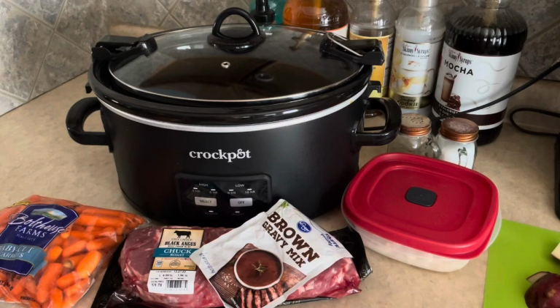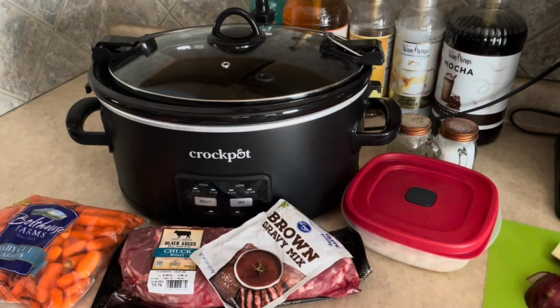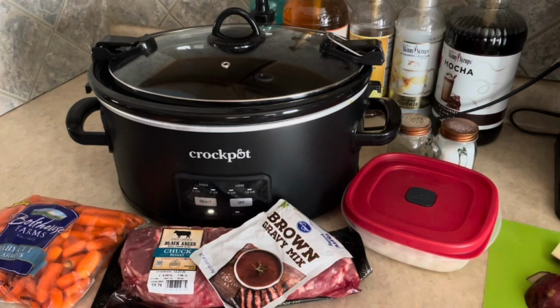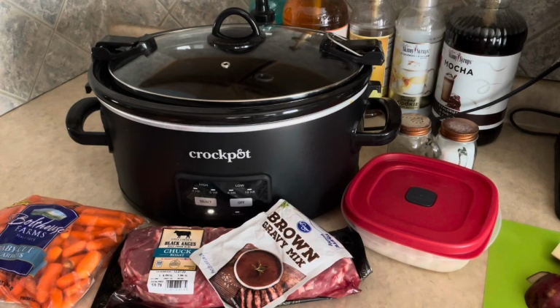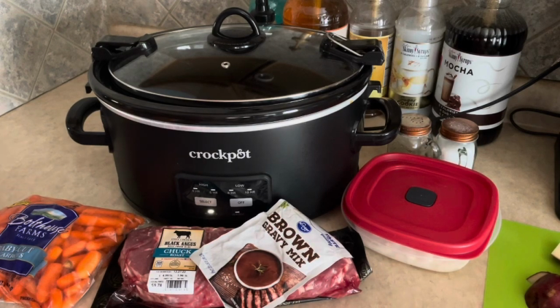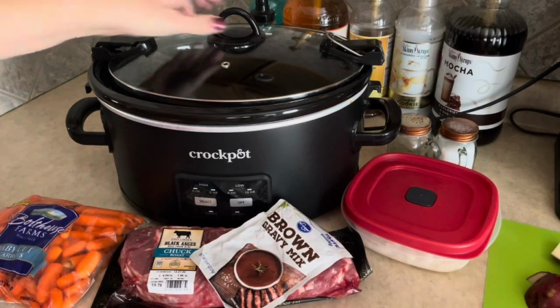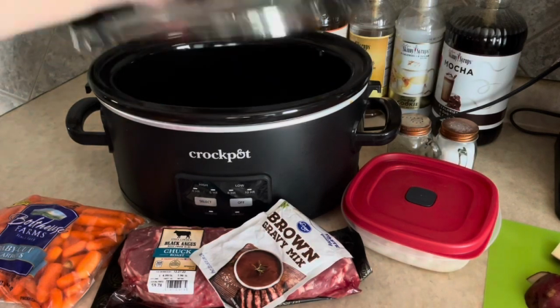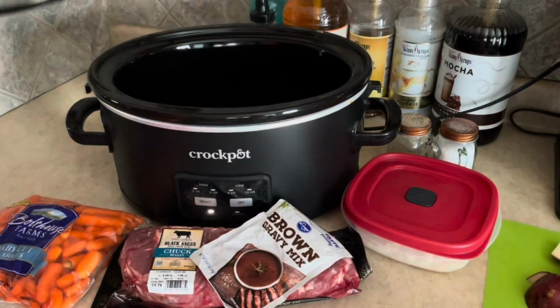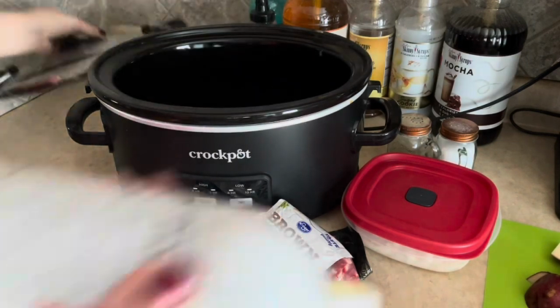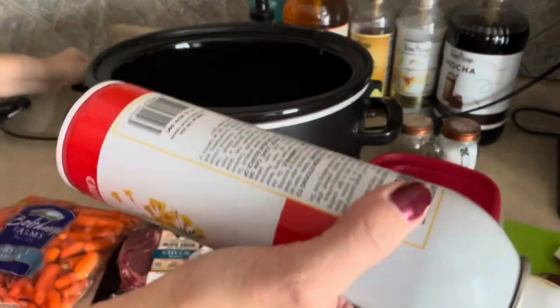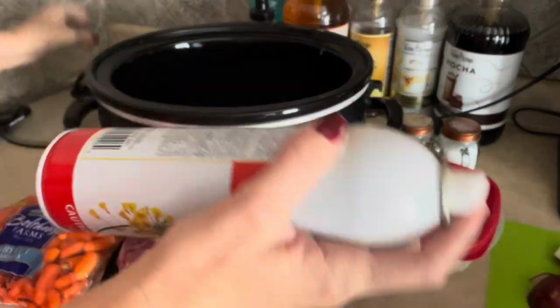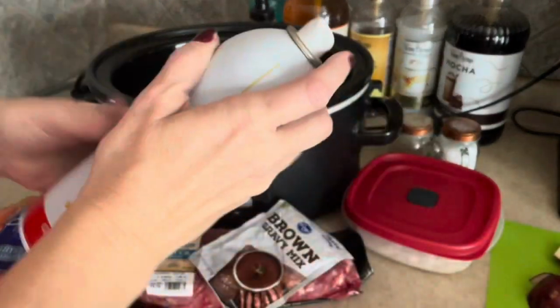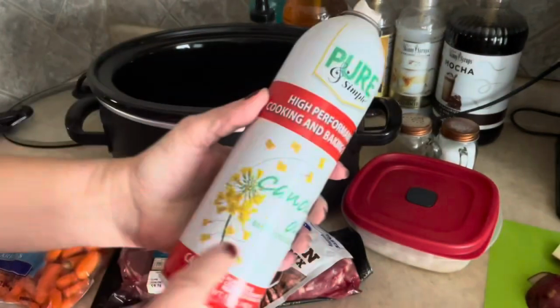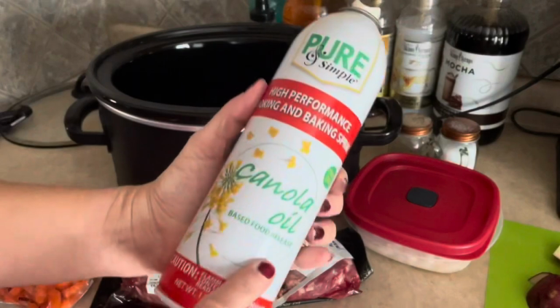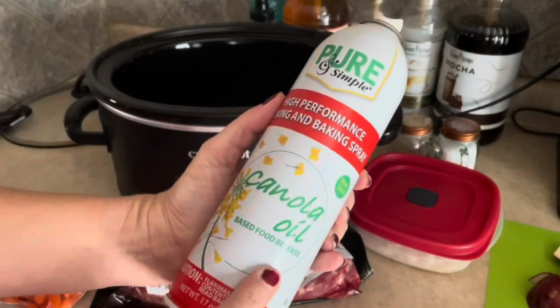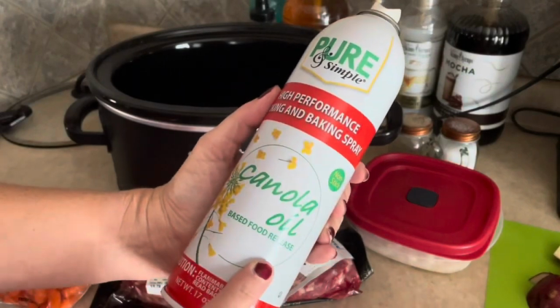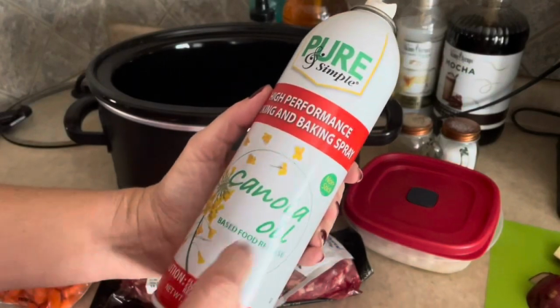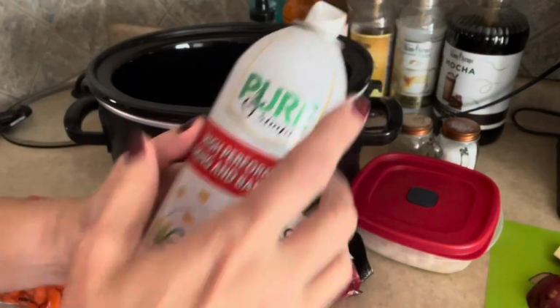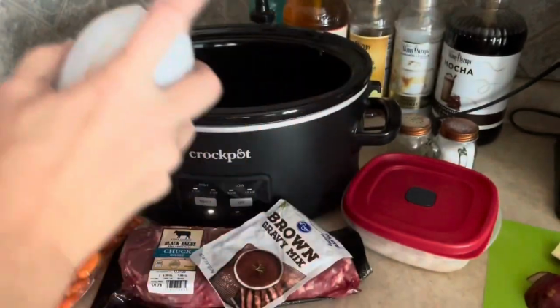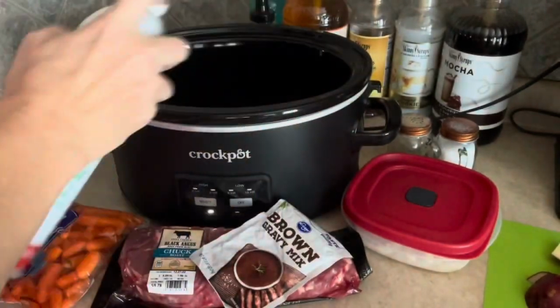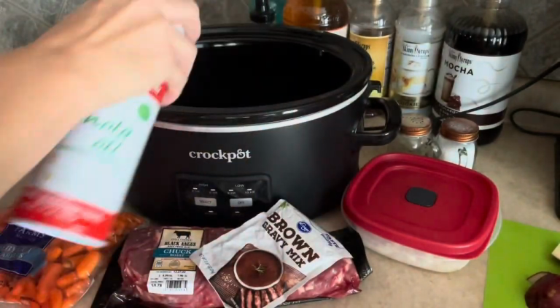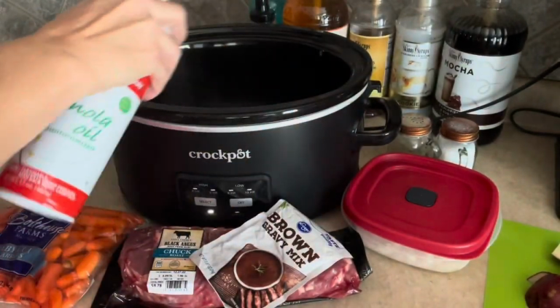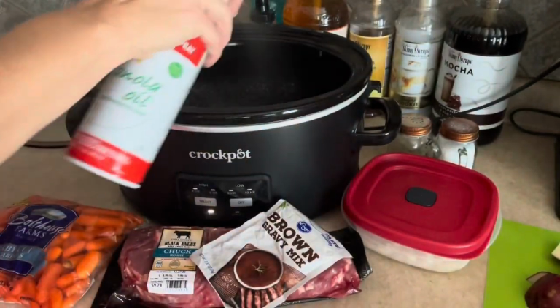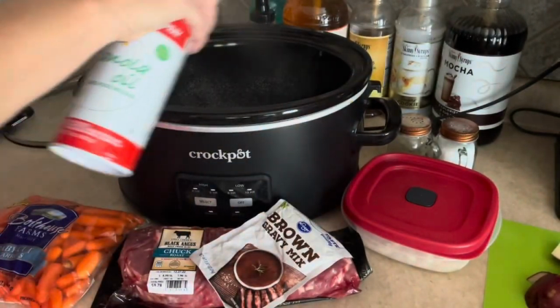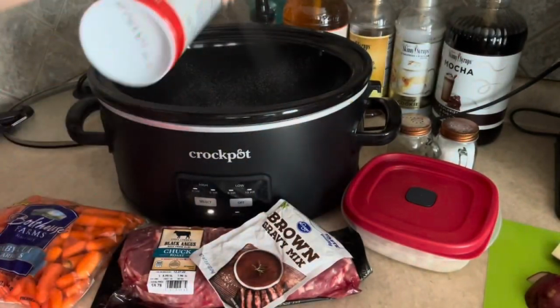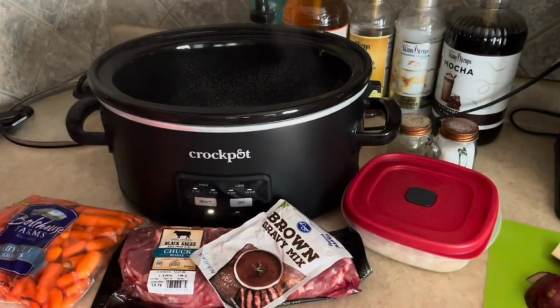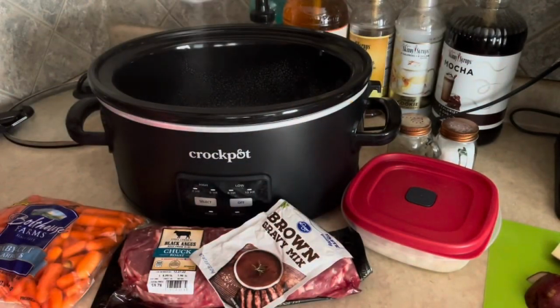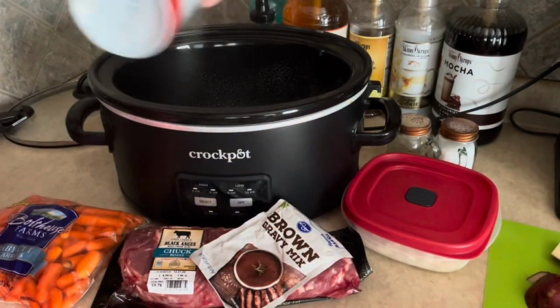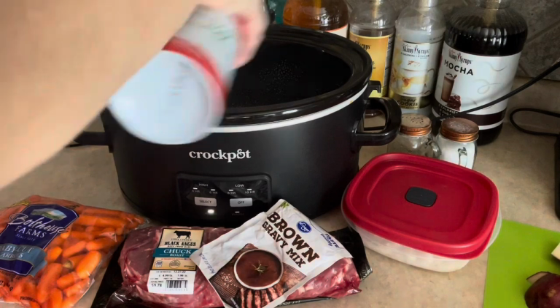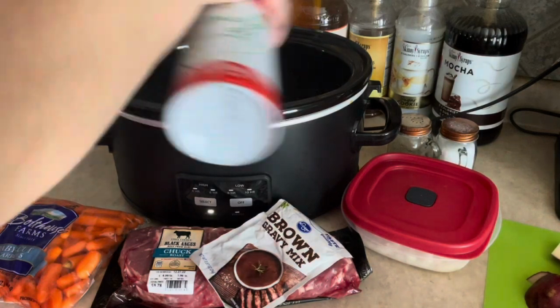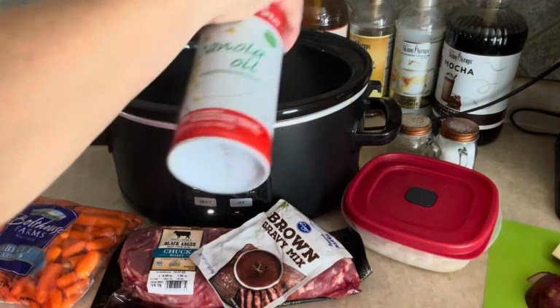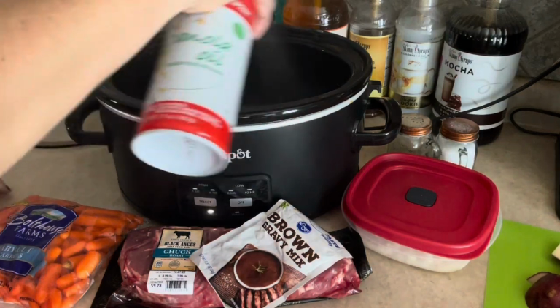The first thing we're going to do is take our crock pot and spray the liner with some cooking spray. Whatever cooking spray you have, just make sure you spray it because it's going to make cleanup easier. That's the only reason I do that.